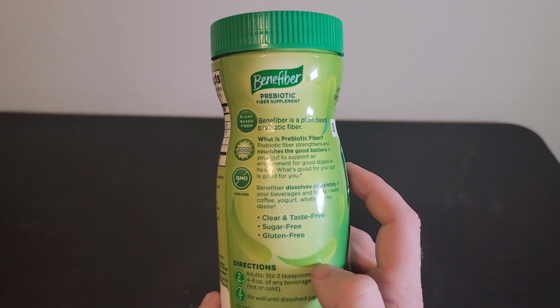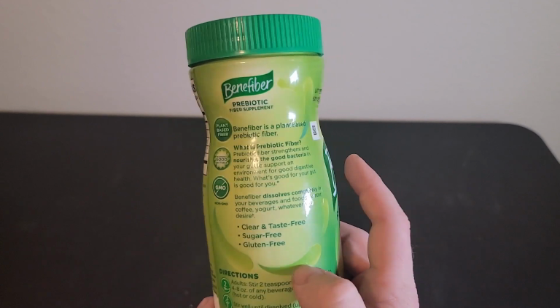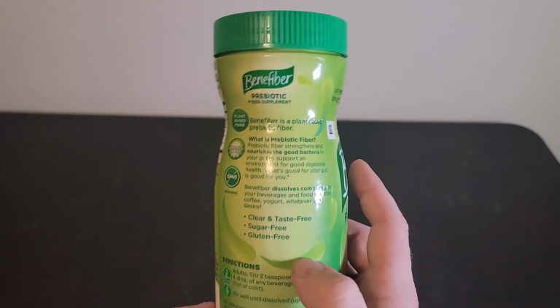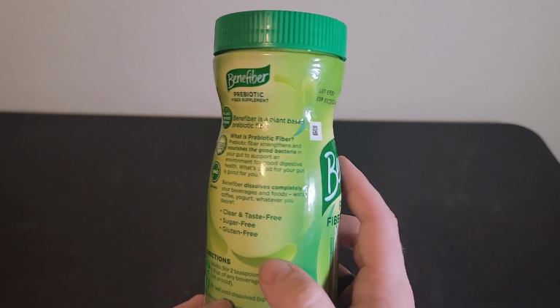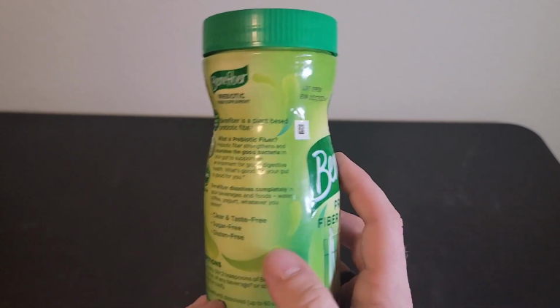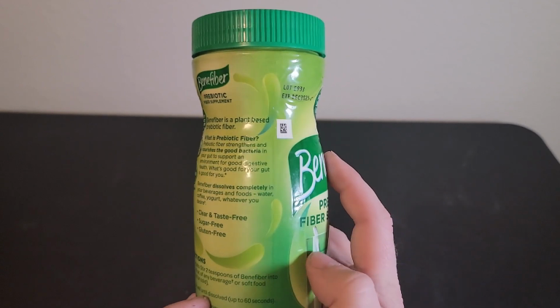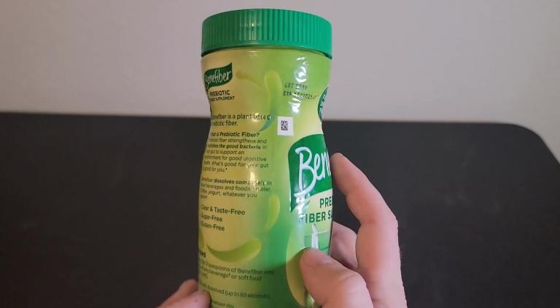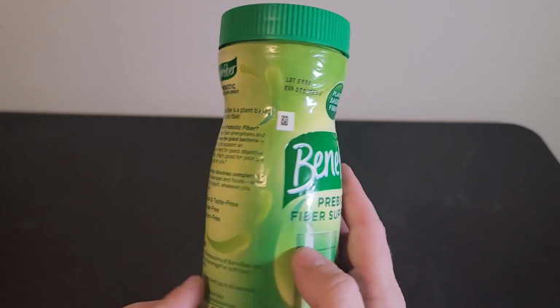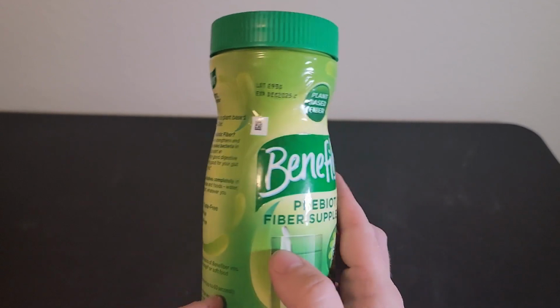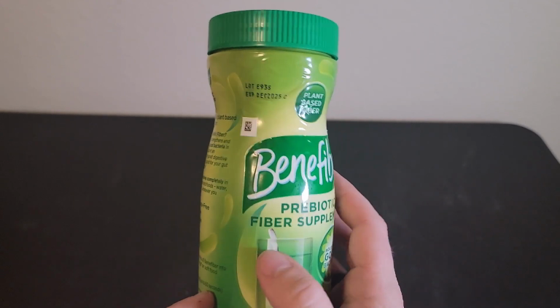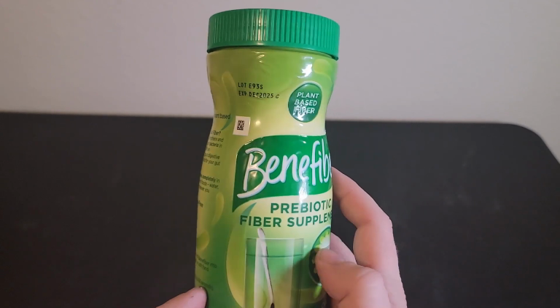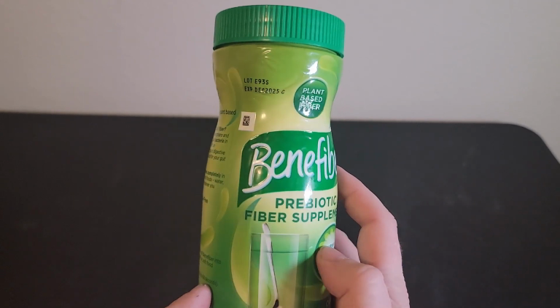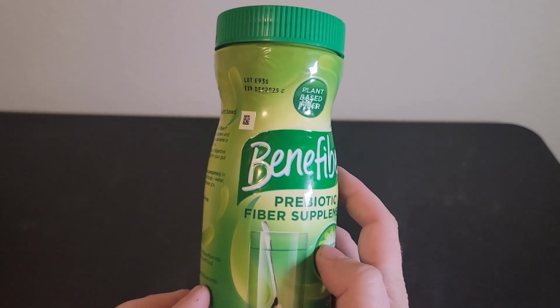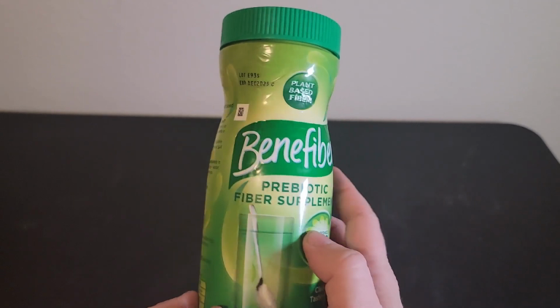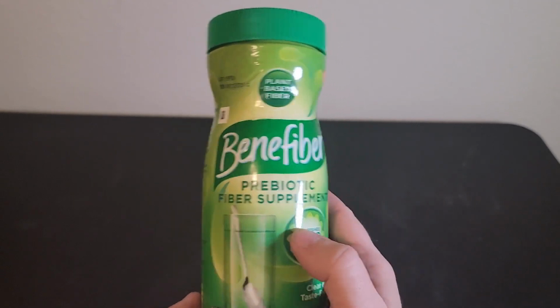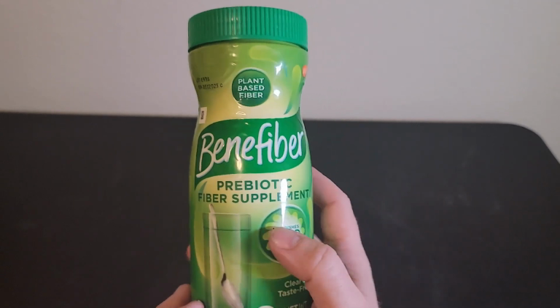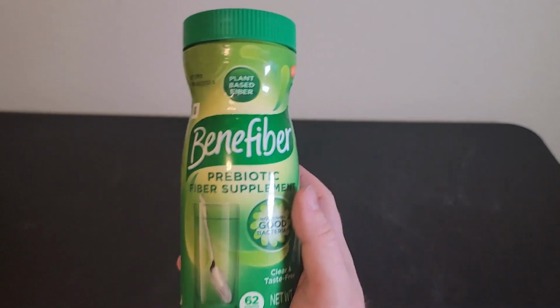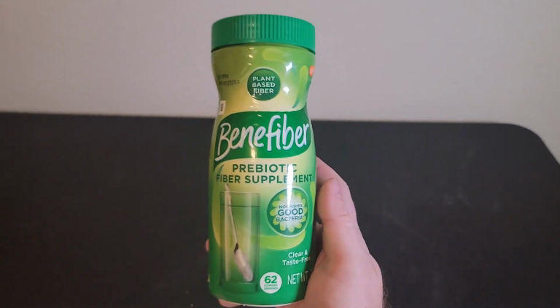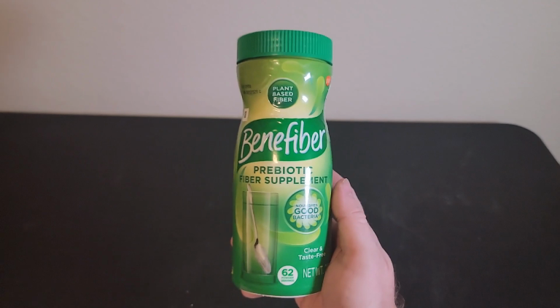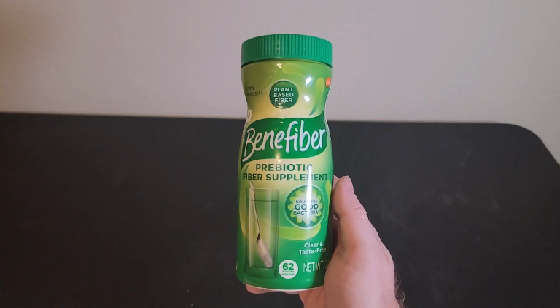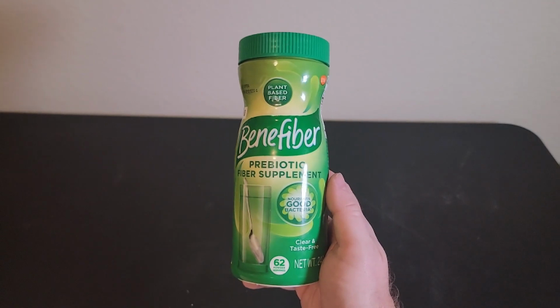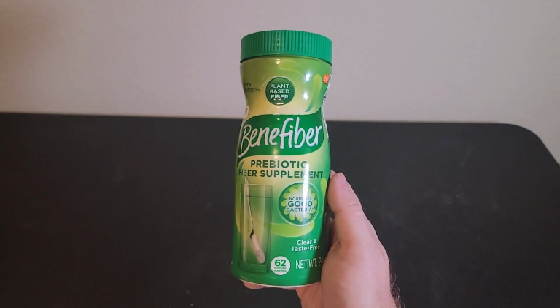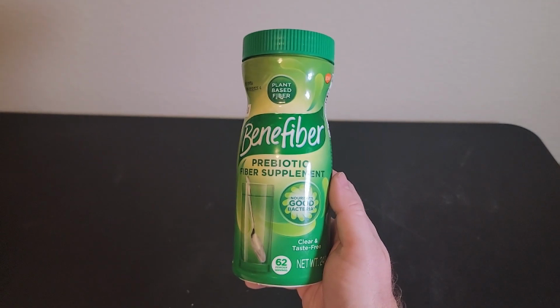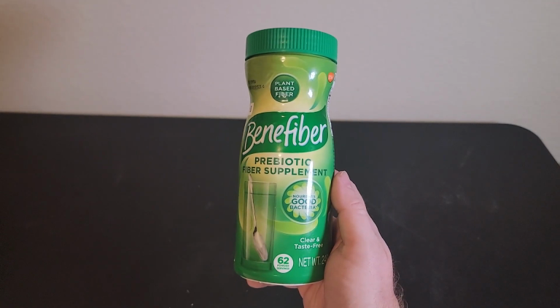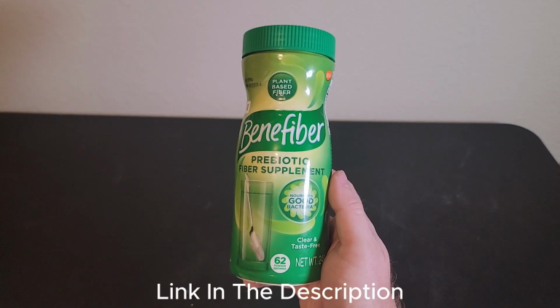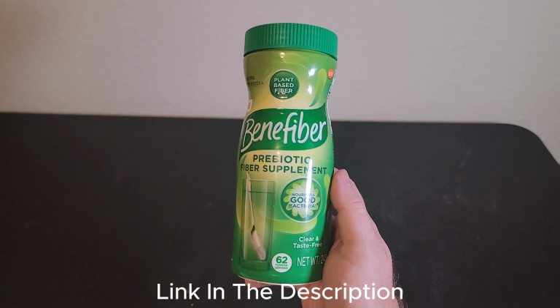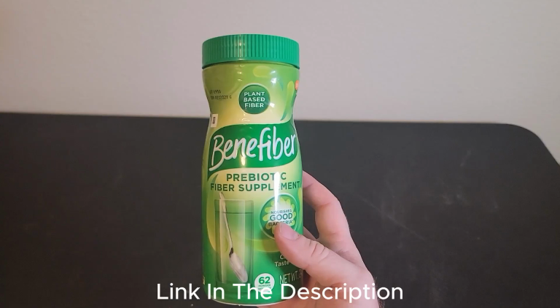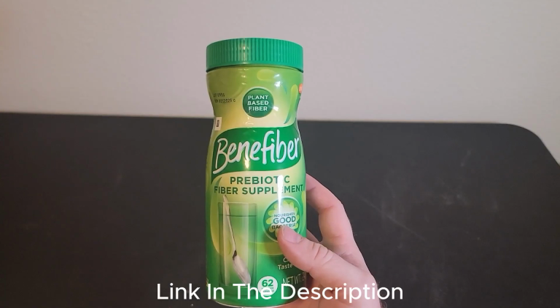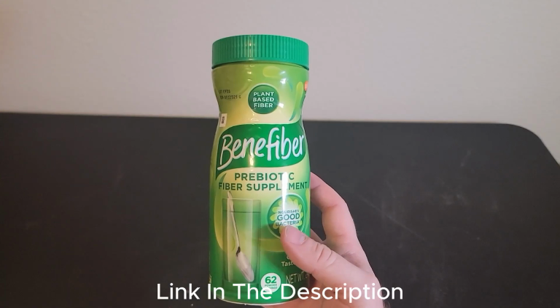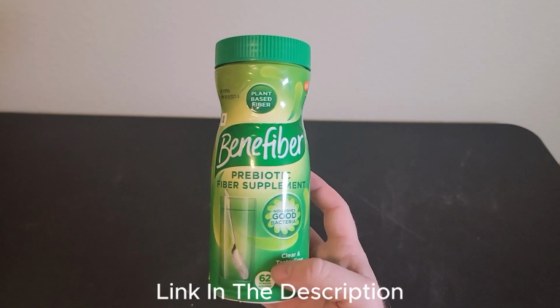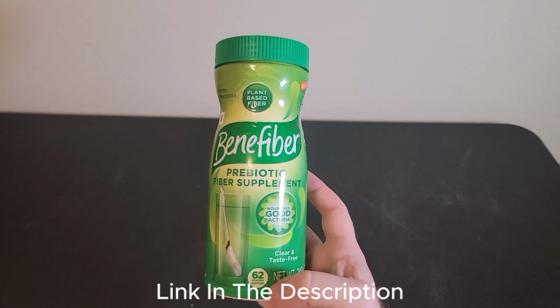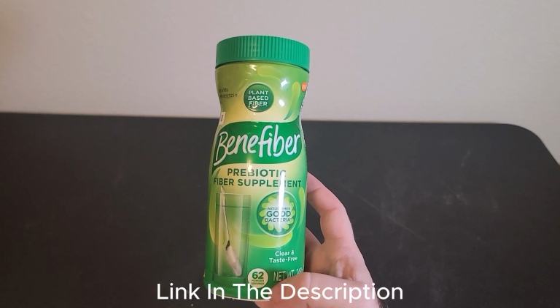It's also gluten-free. All in all, I use this product on a daily basis, and I hope this brought some clarity to your buying journey.